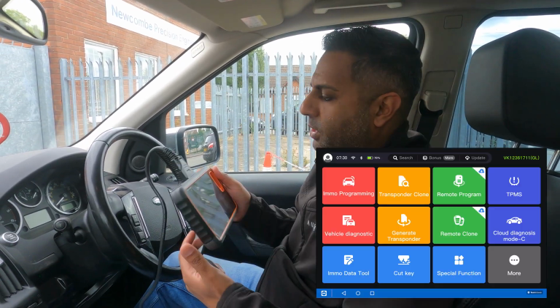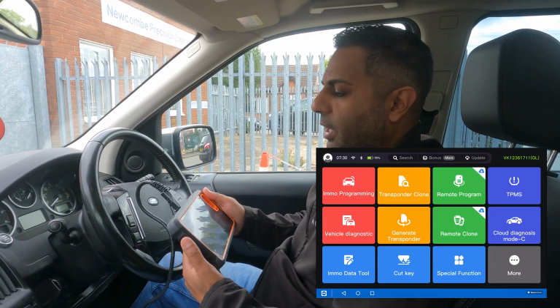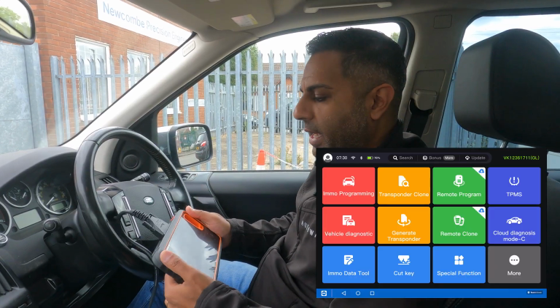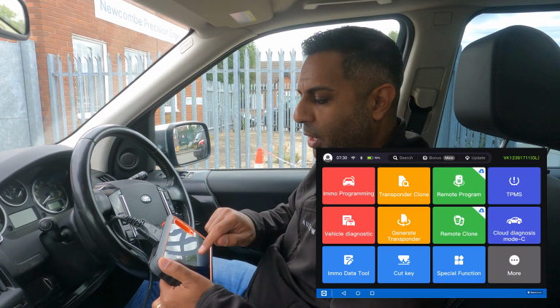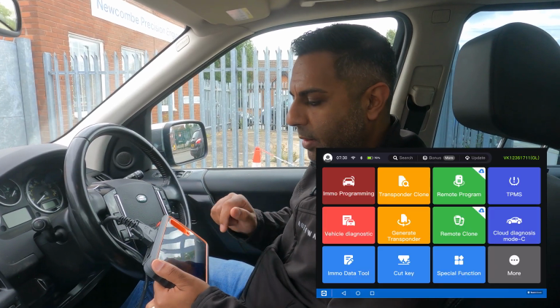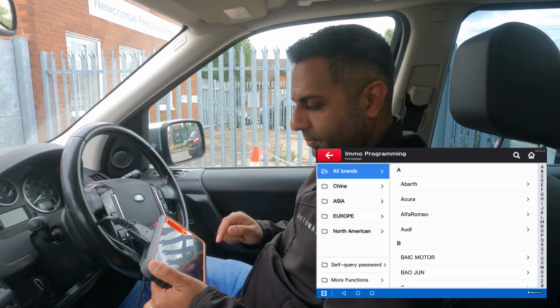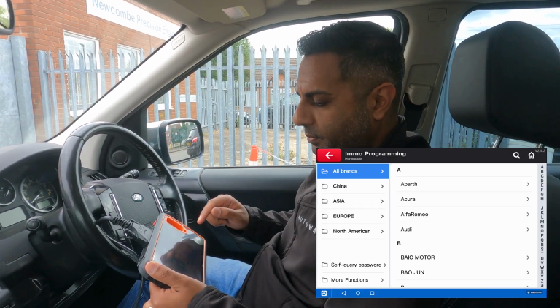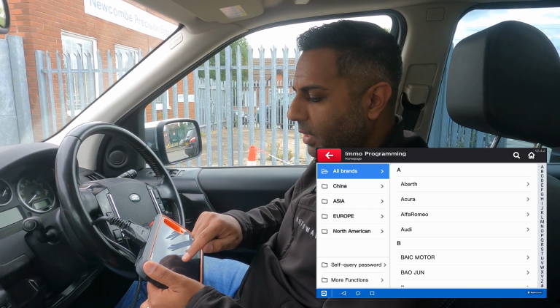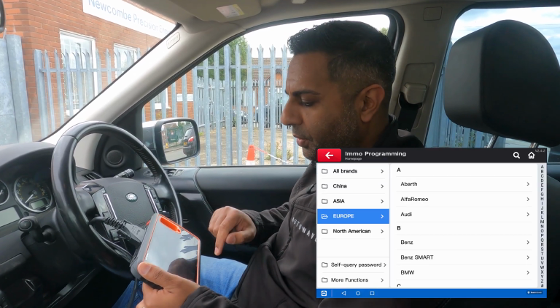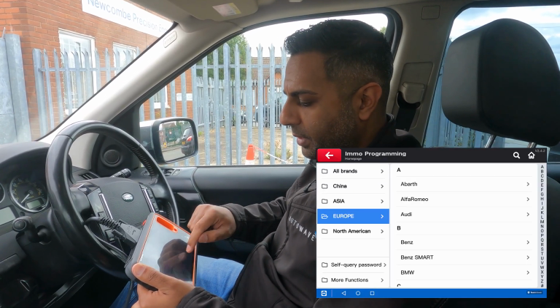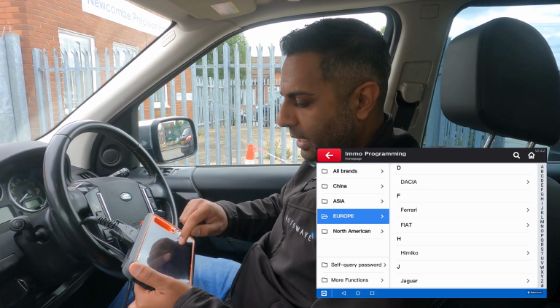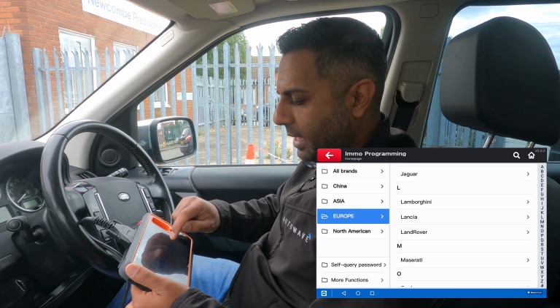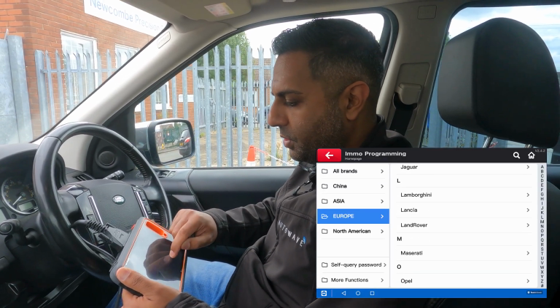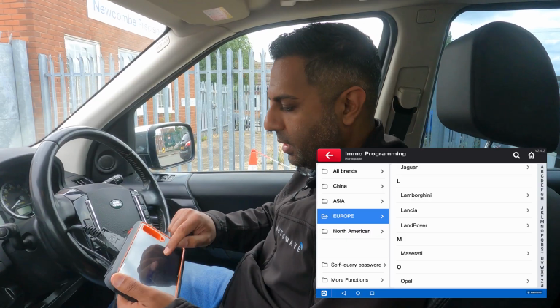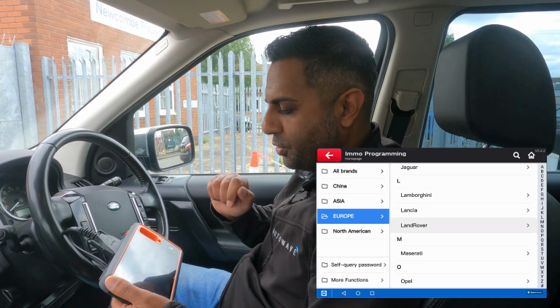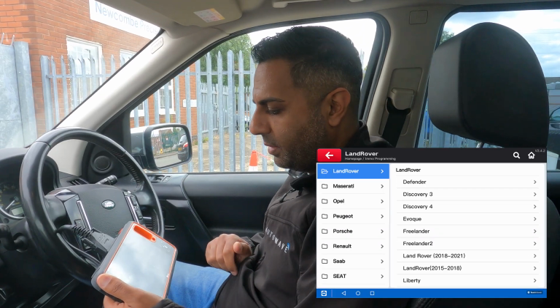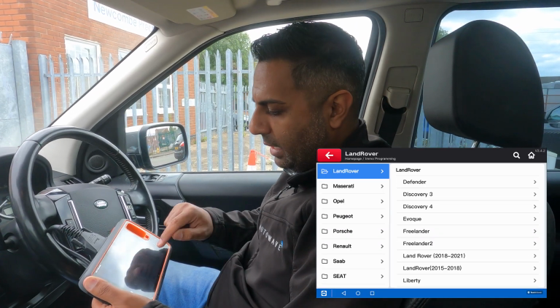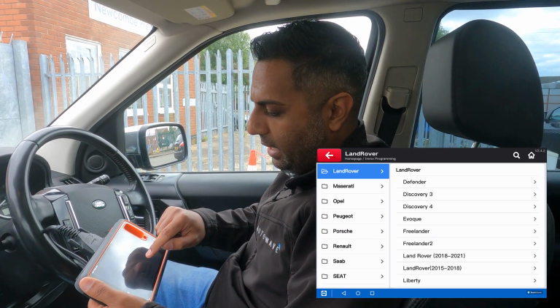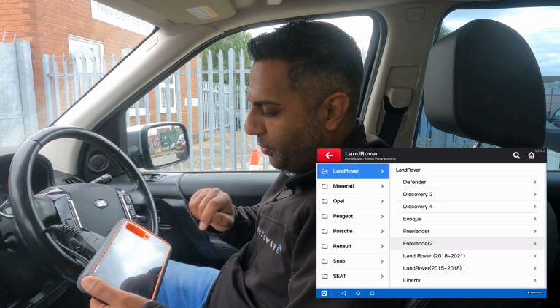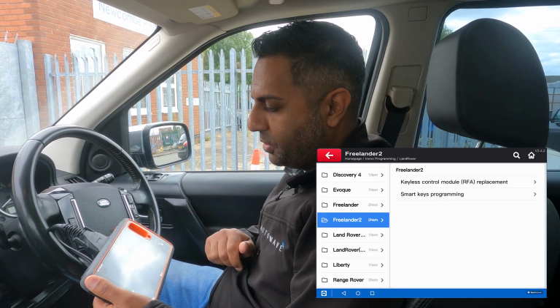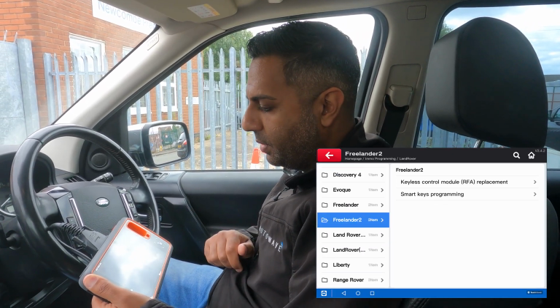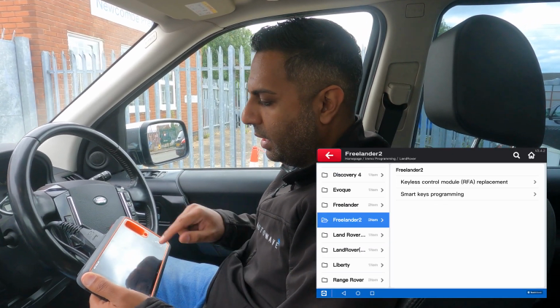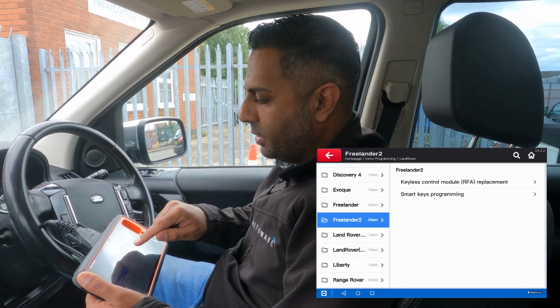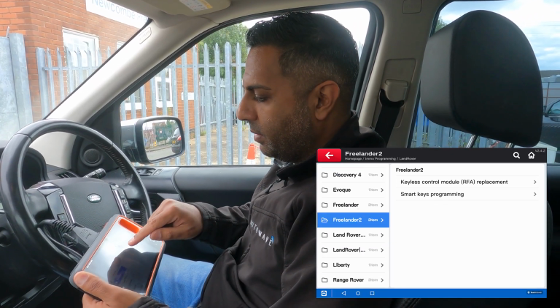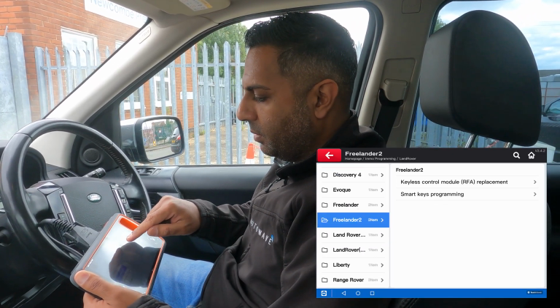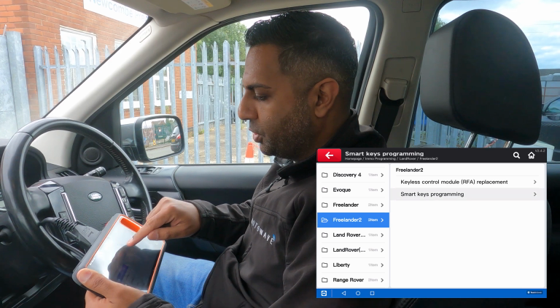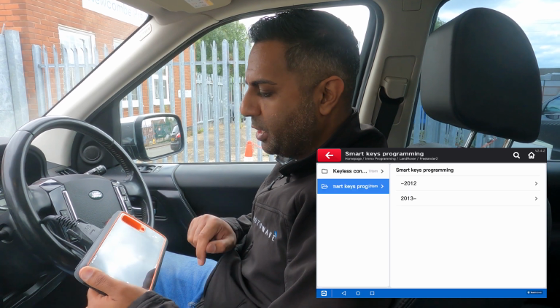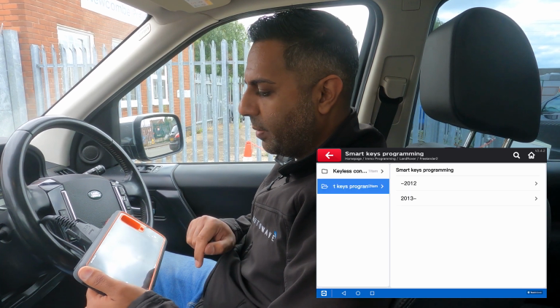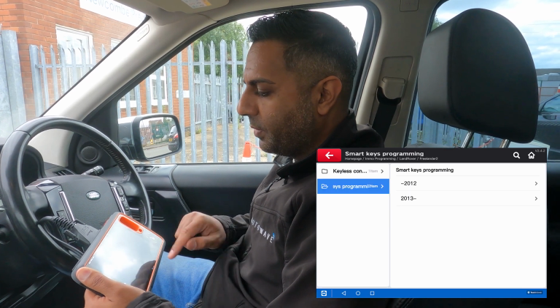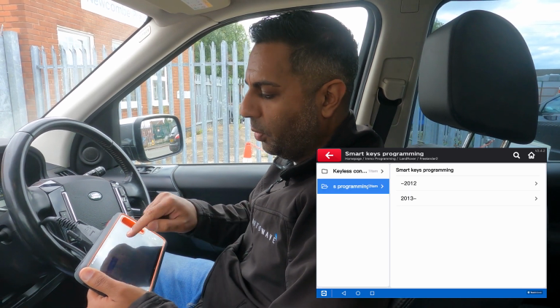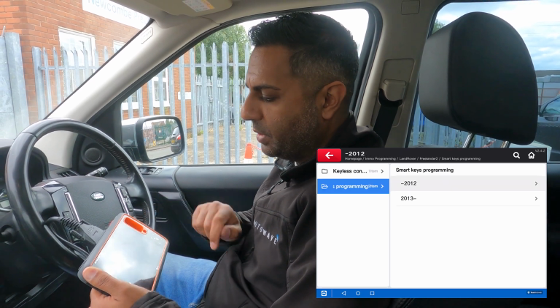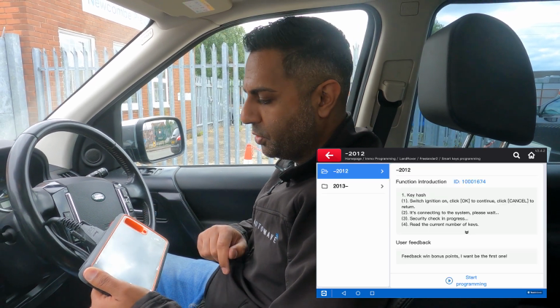So we're going to go ahead and program the new key. I'm going to go into IMO Programming, then Europe, then Land Rover. I'll select Freelander 2, and we're going to go into Smart Keys Programming up to 2012.